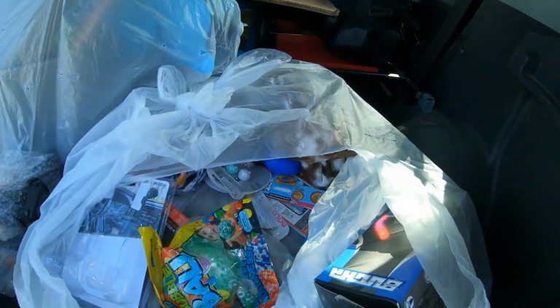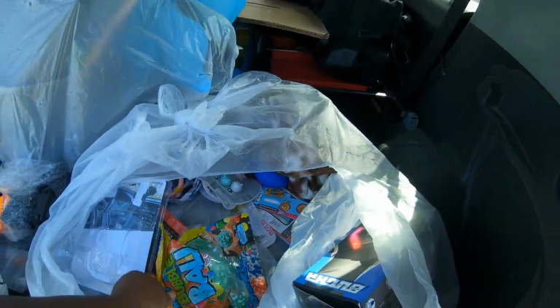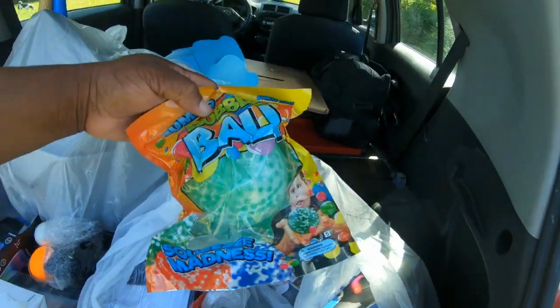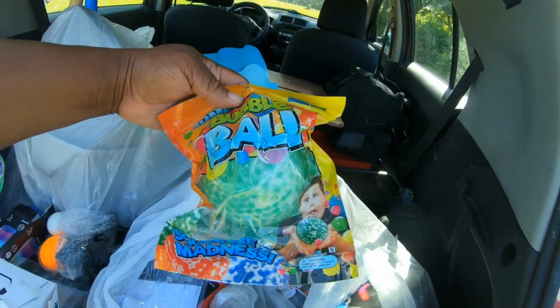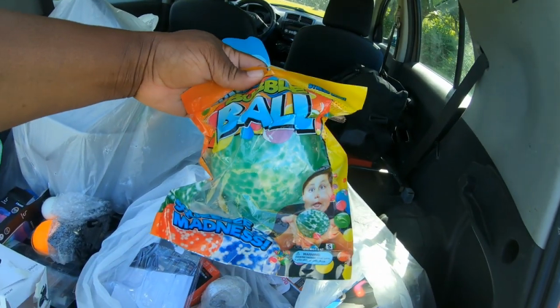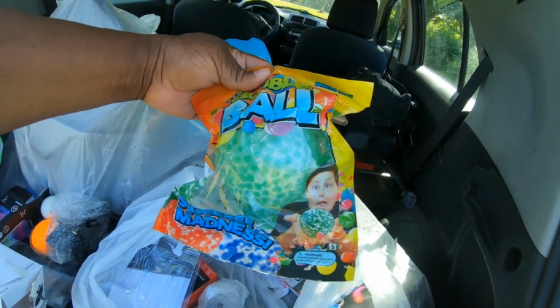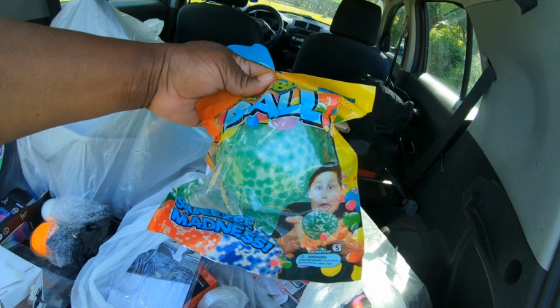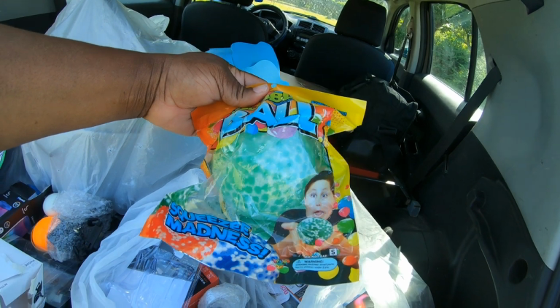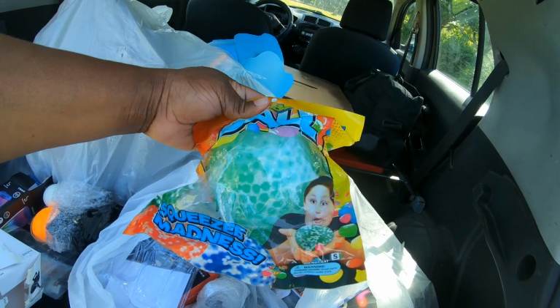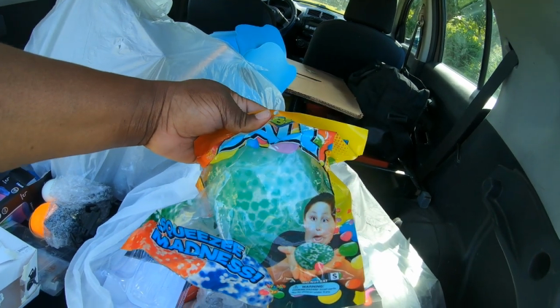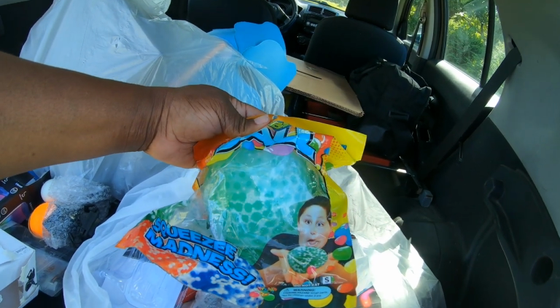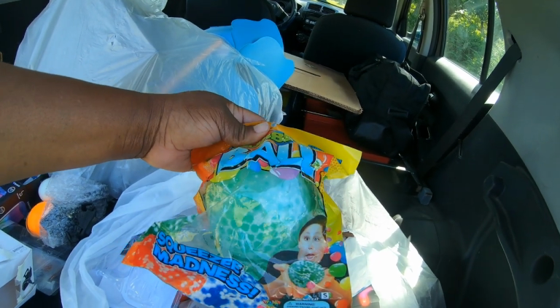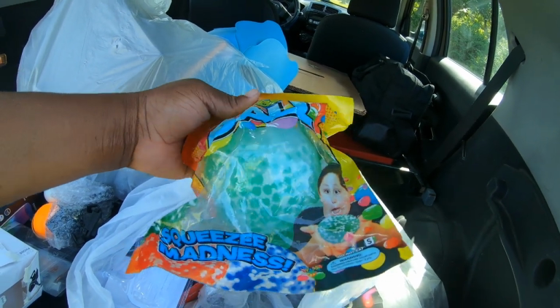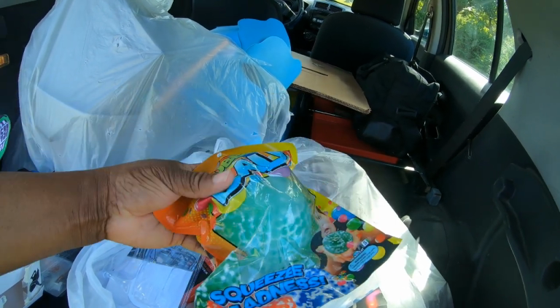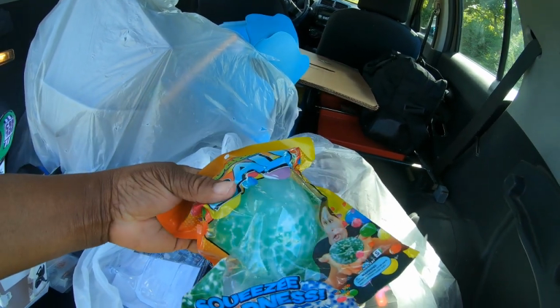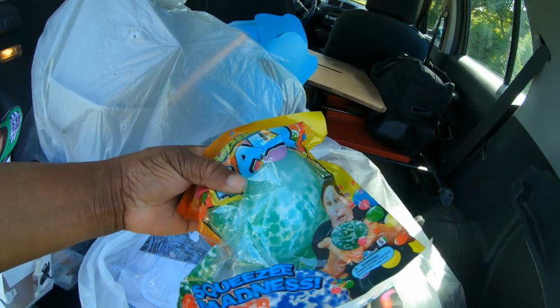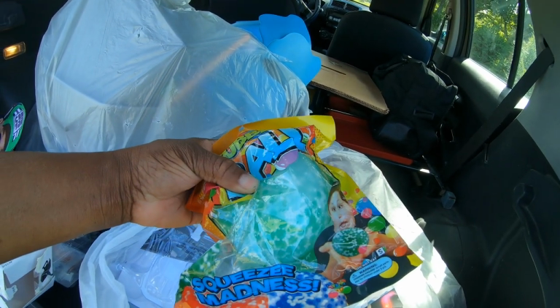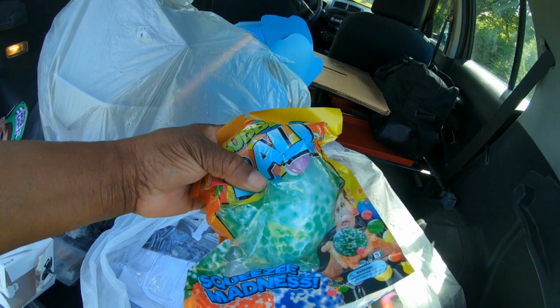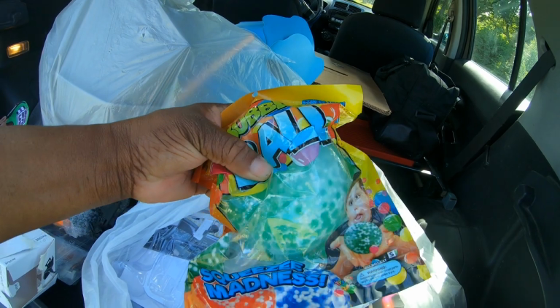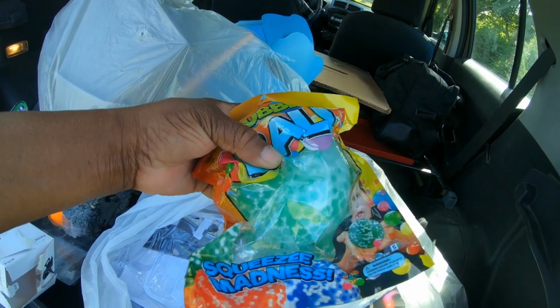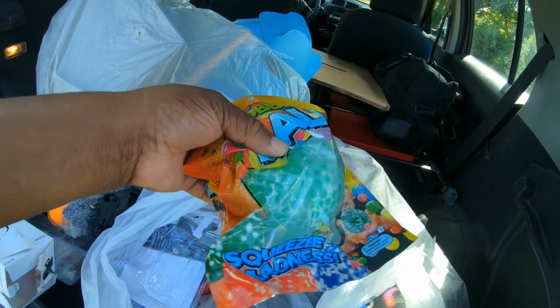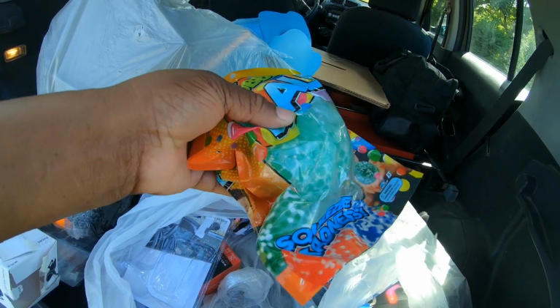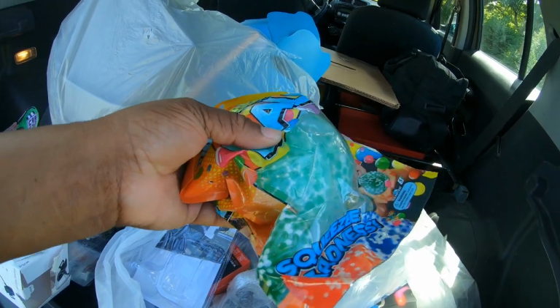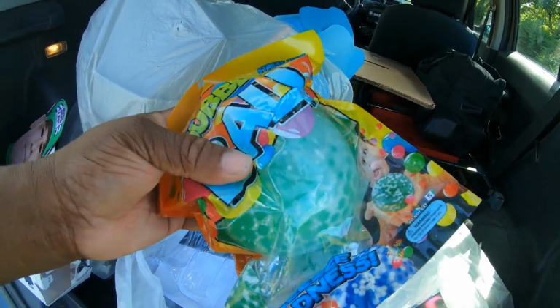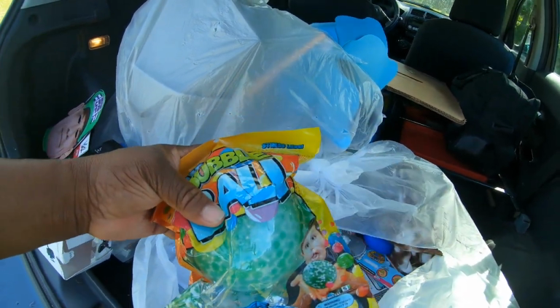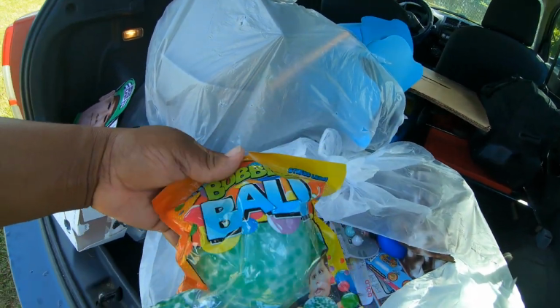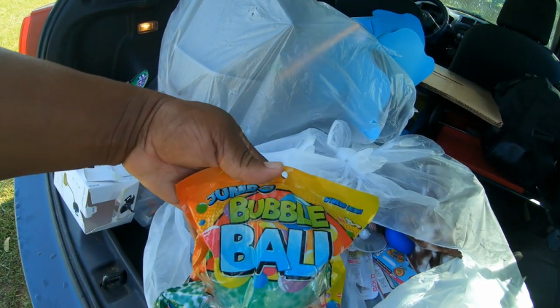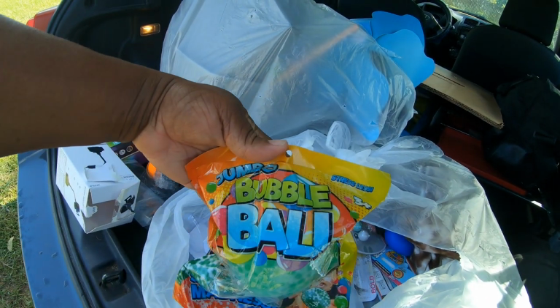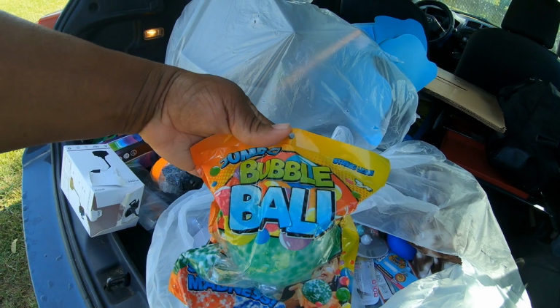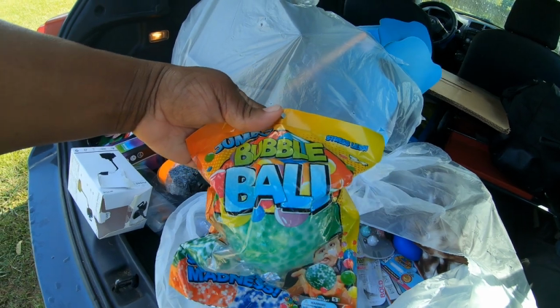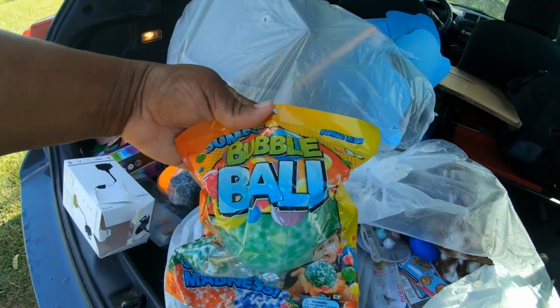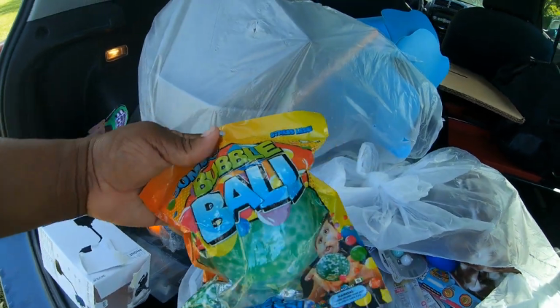We have this Bubble Ball Squishy Madness, but it kind of looks wet in there. I'm wondering if it's leaking - it looks like it's leaking. Jumbo Bubble Ball.